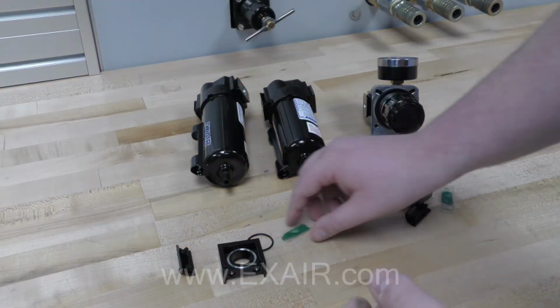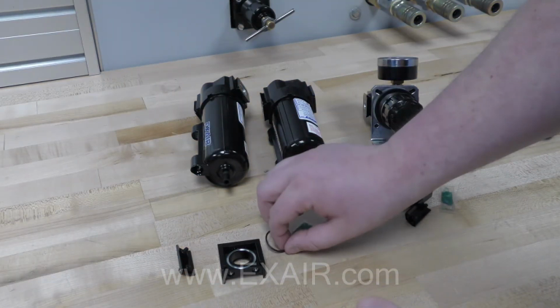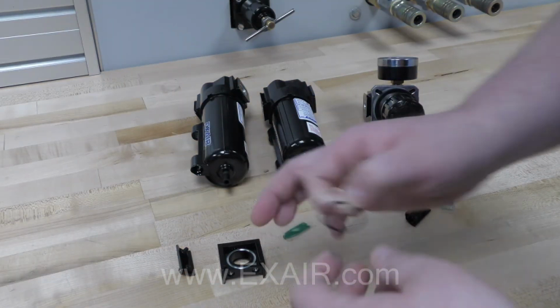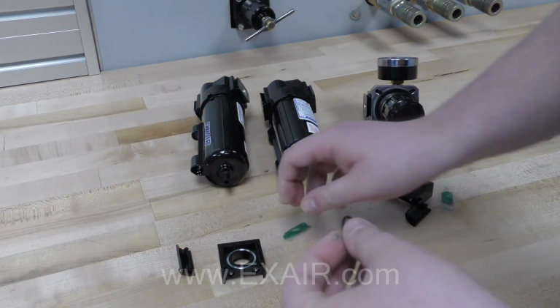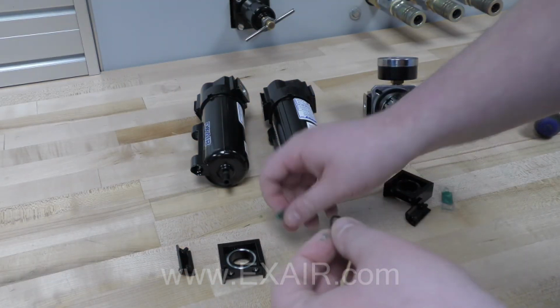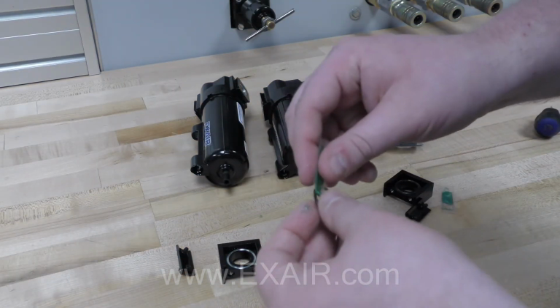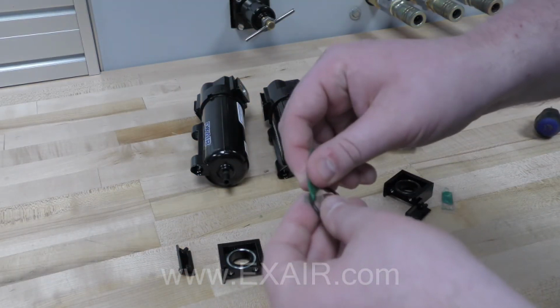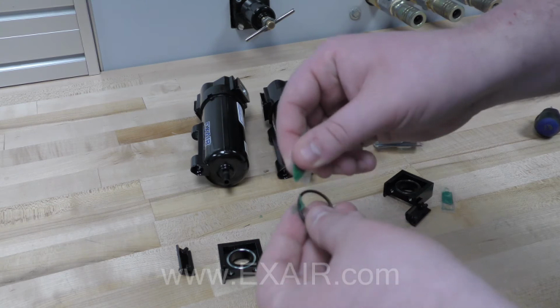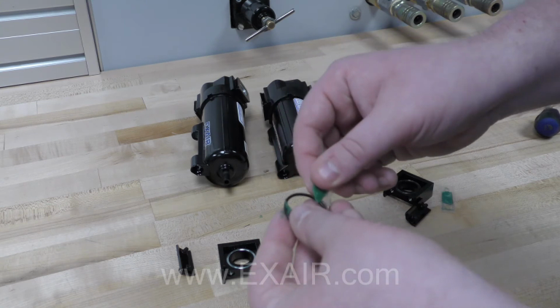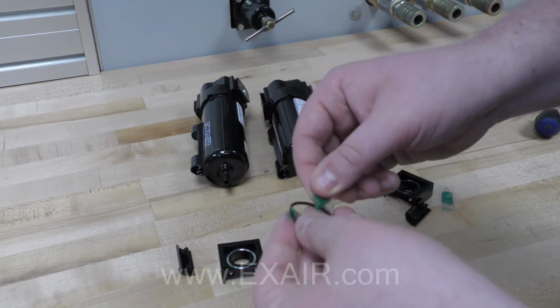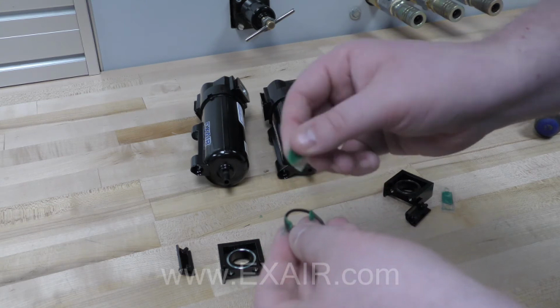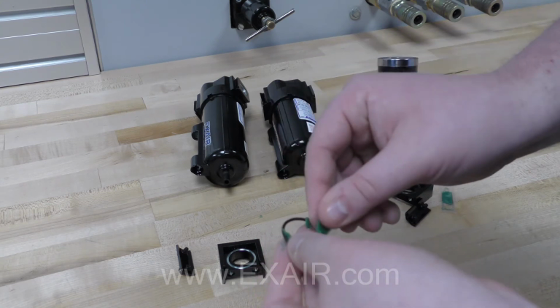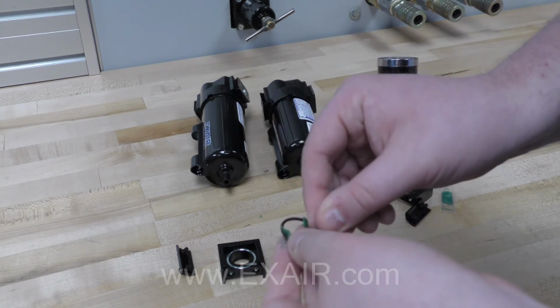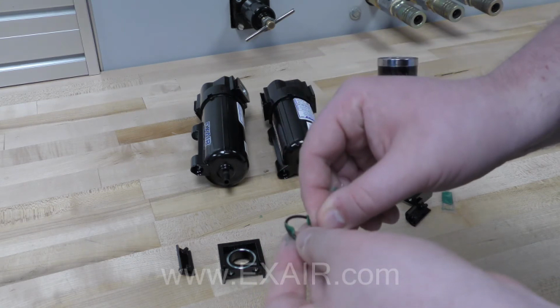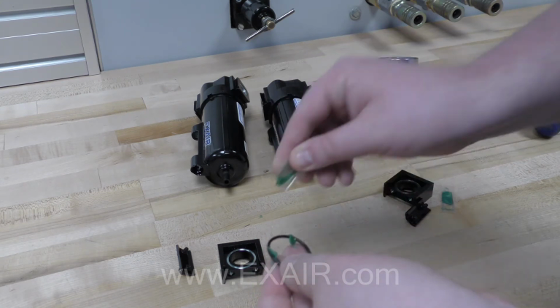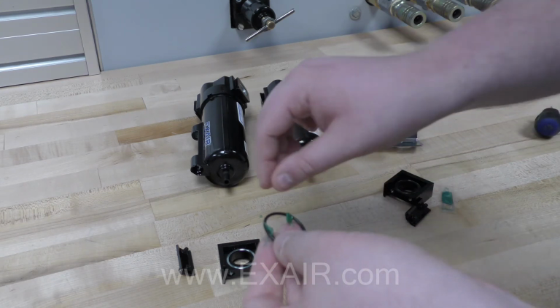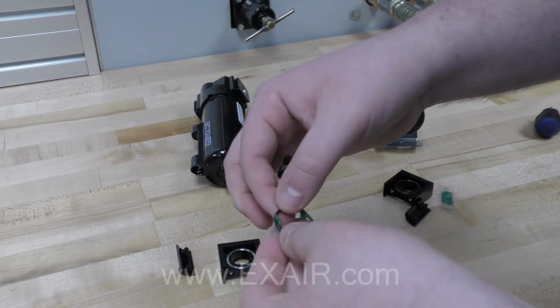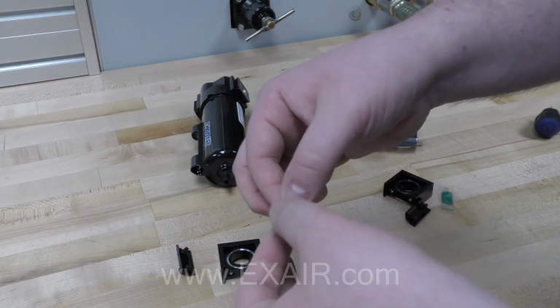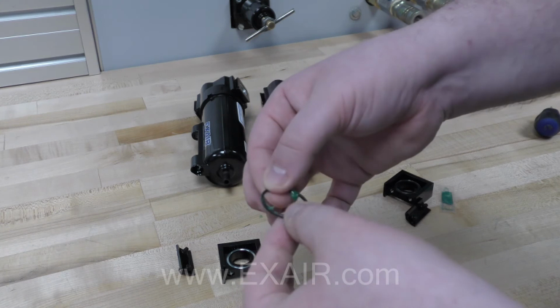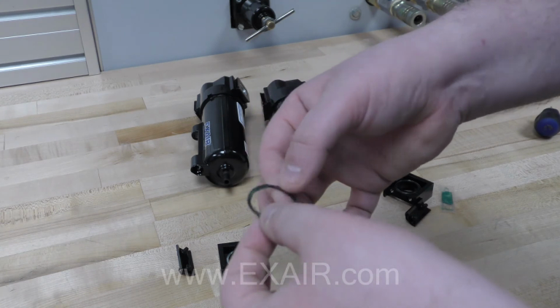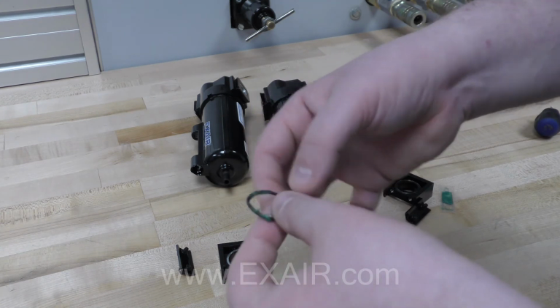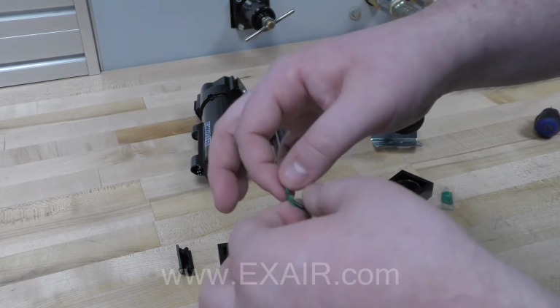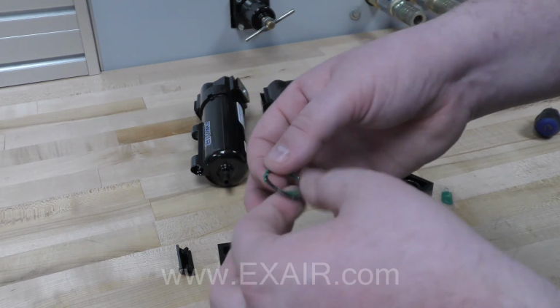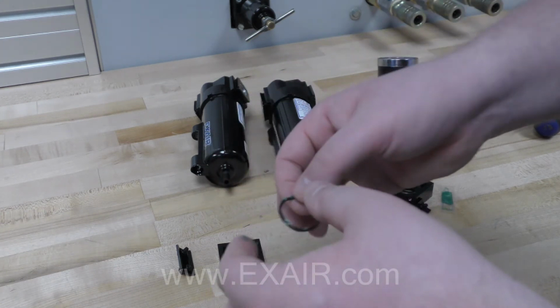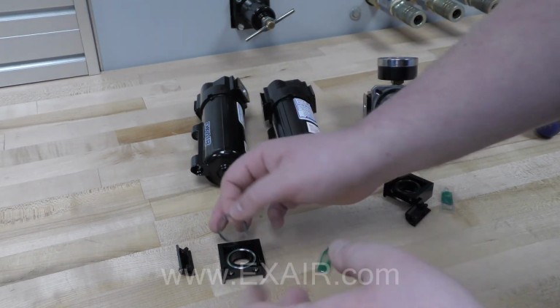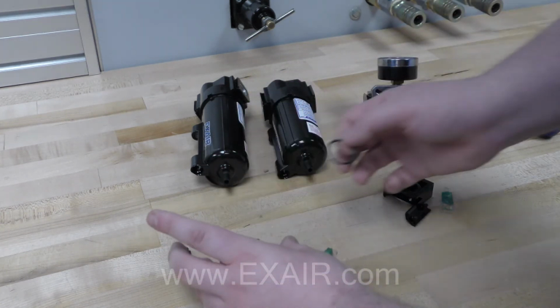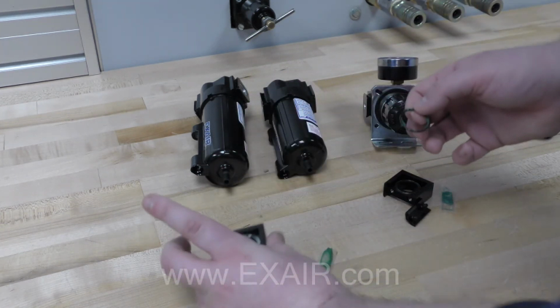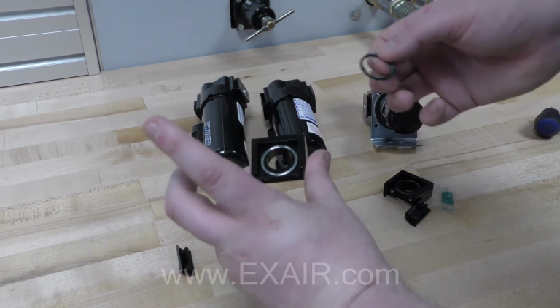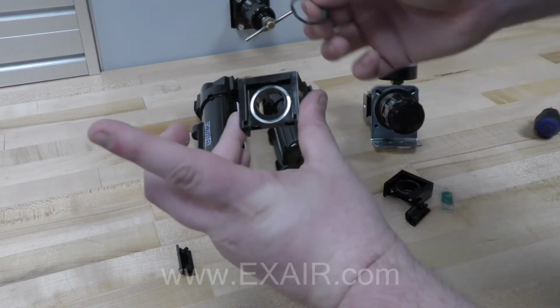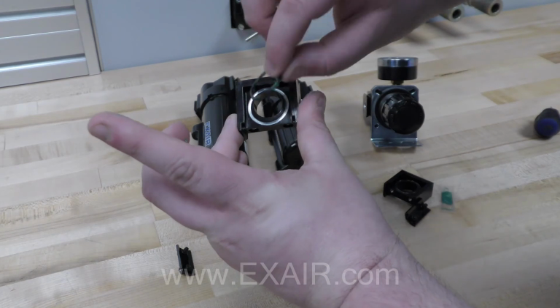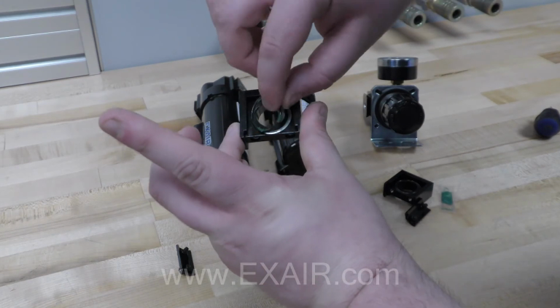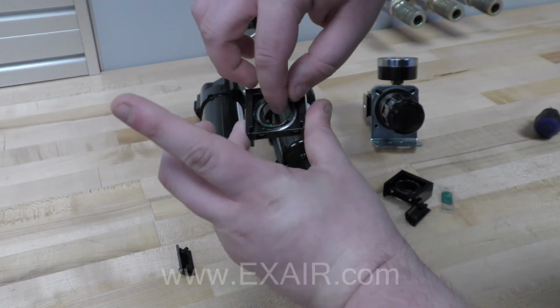Now it's time to prepare the coupling kits. When you open the coupling kit, it will come with two O-rings, the bracket, and some grease. Fully cover the O-ring in the grease provided and place it into the silver channel on the mounting bracket.